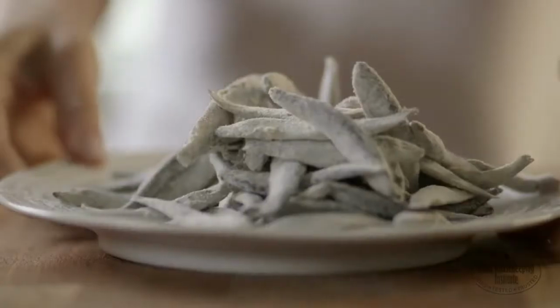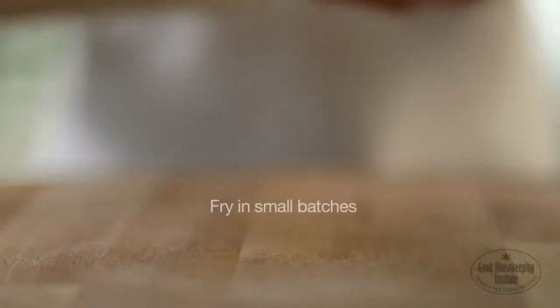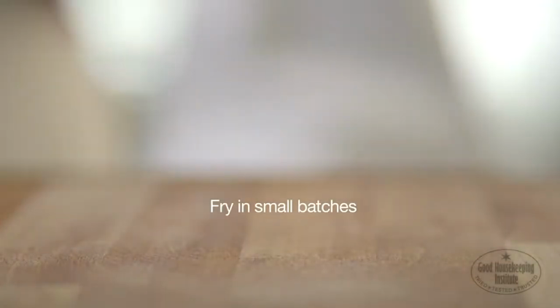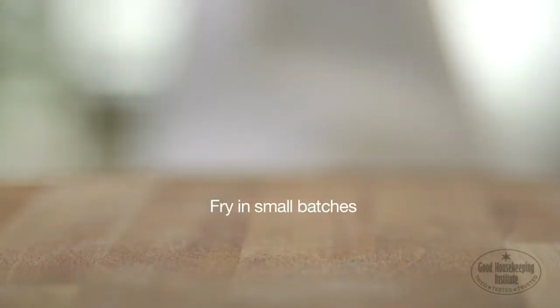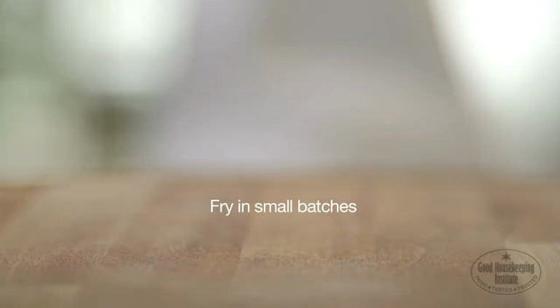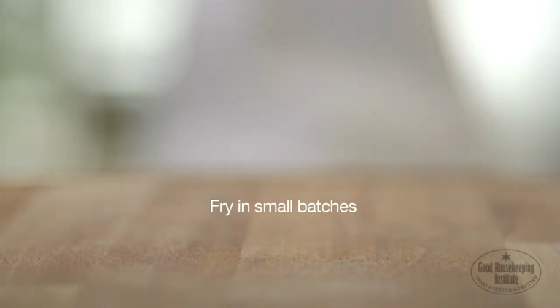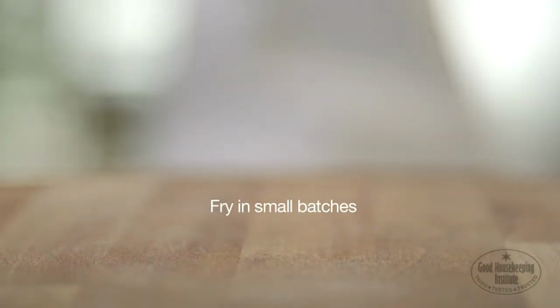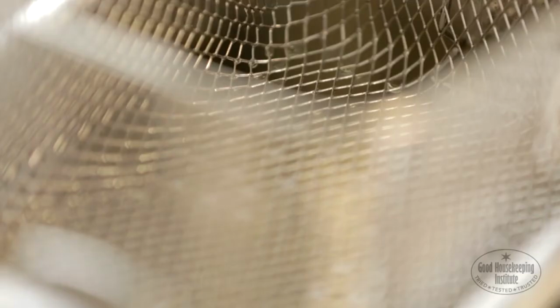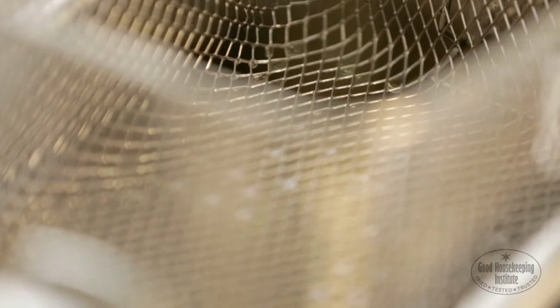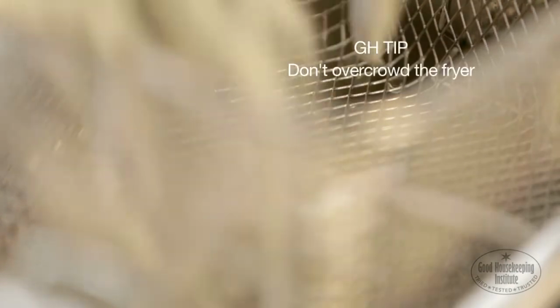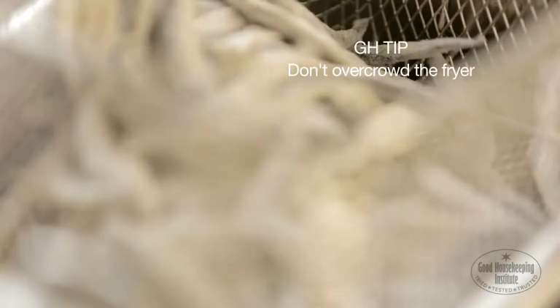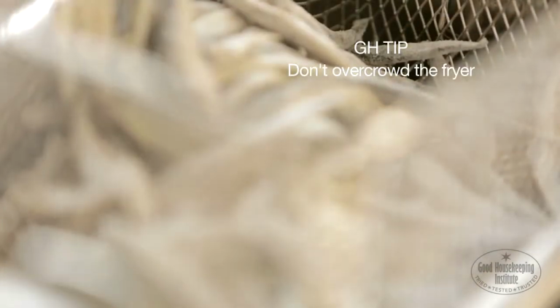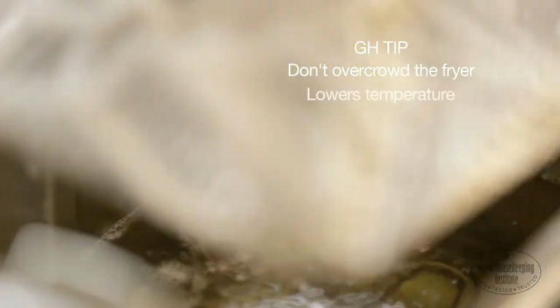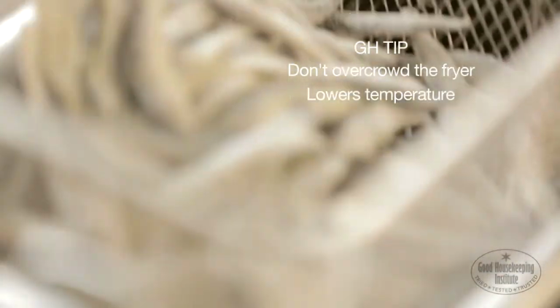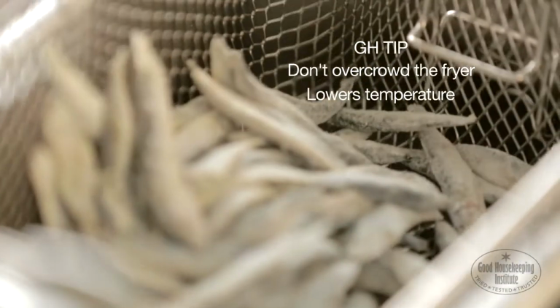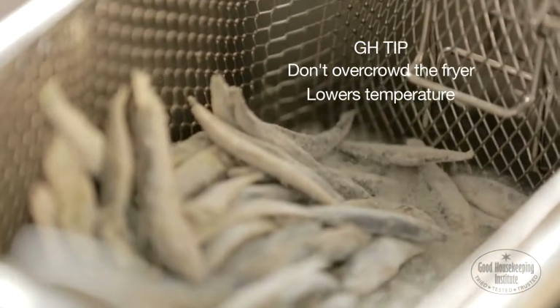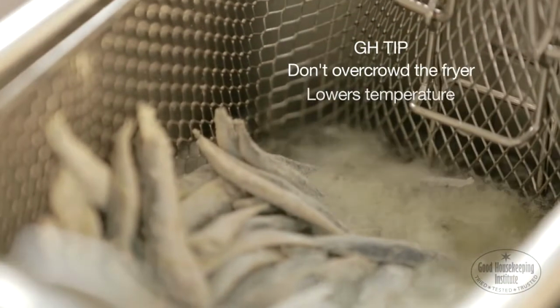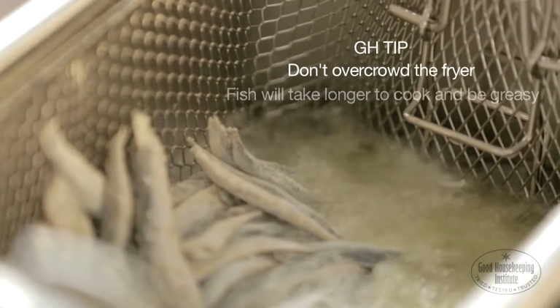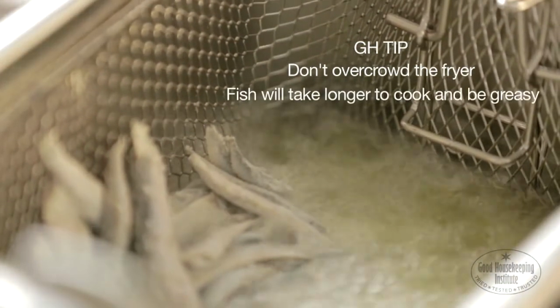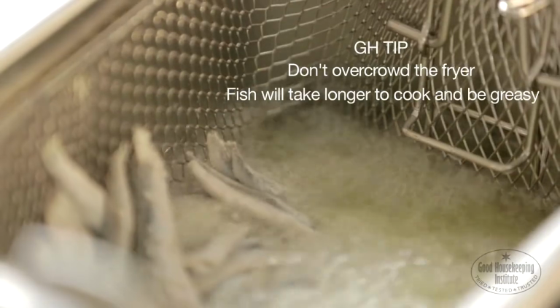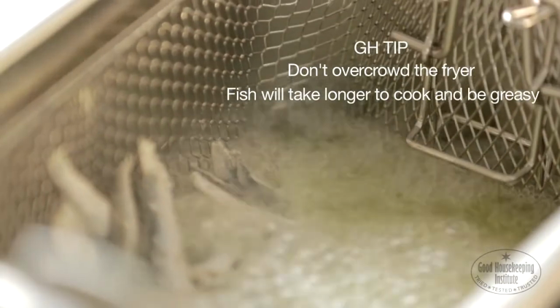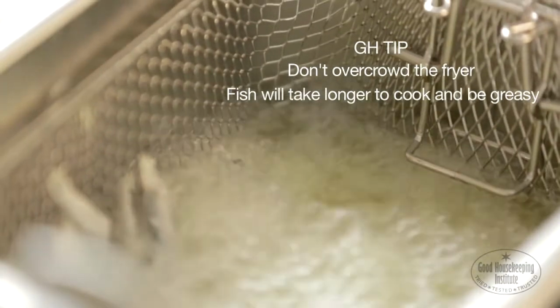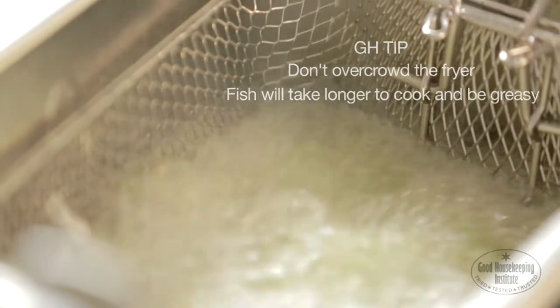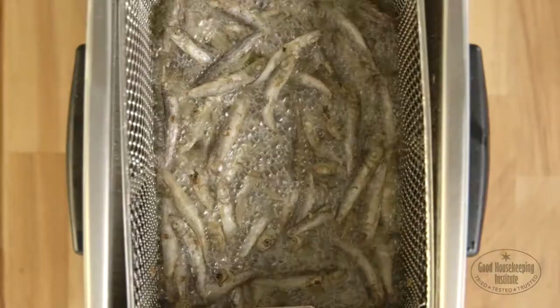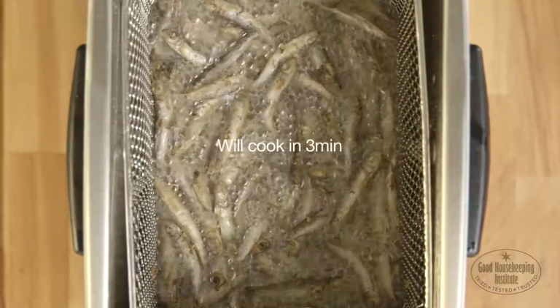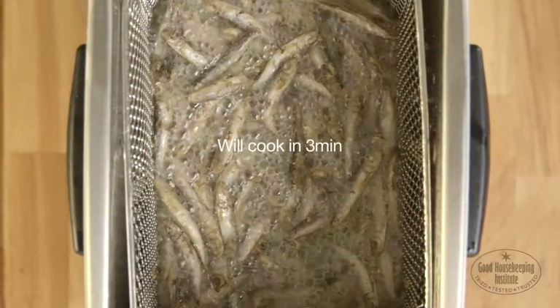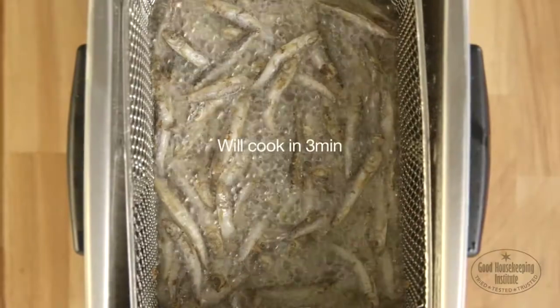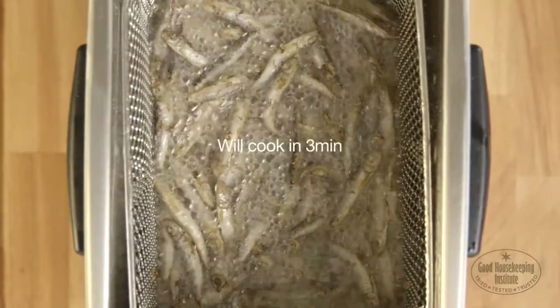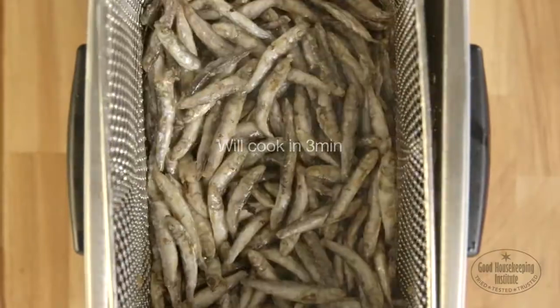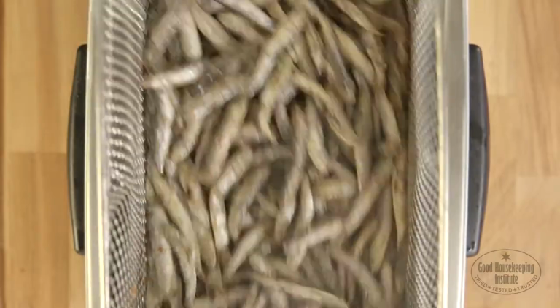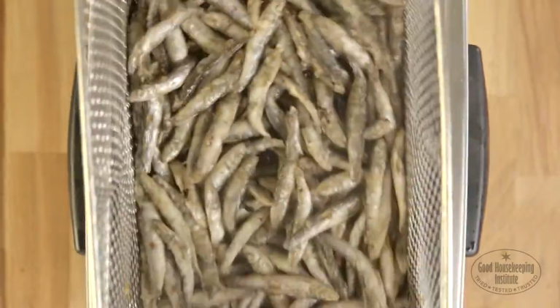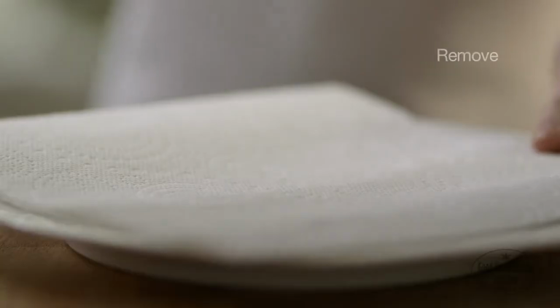Fry the white bait in small batches. Don't overcrowd the fryer as this lowers the temperature of the oil and the fish will take longer to cook and be greasy. They cook in about three minutes, when golden and crisp and floating on the surface.